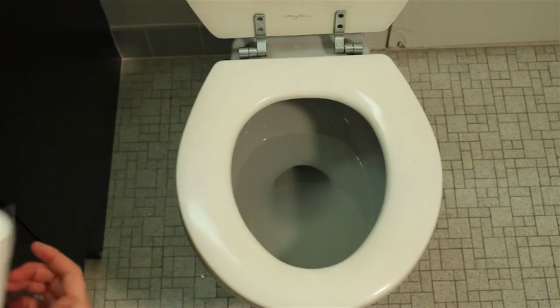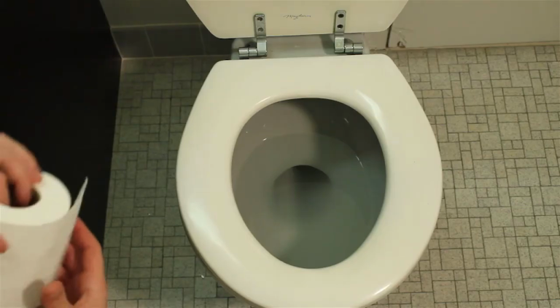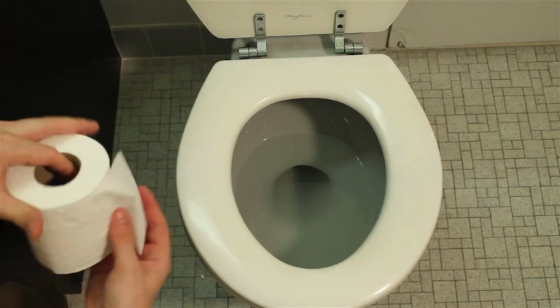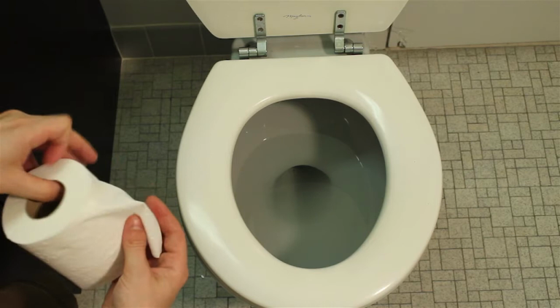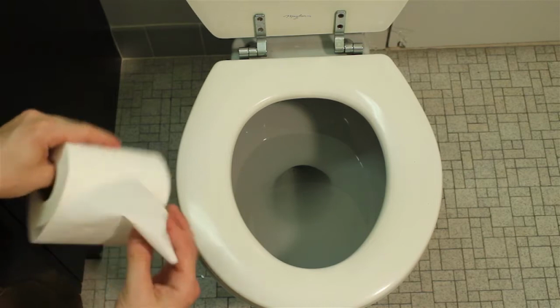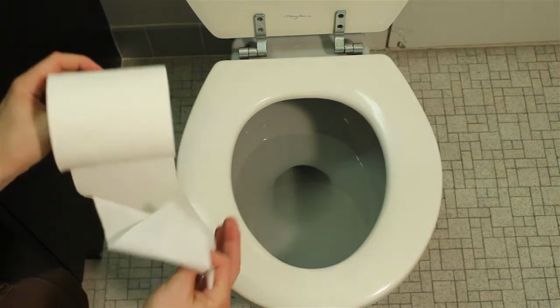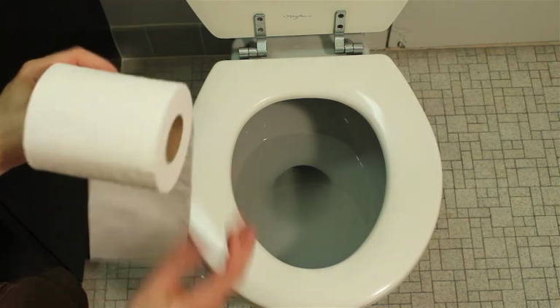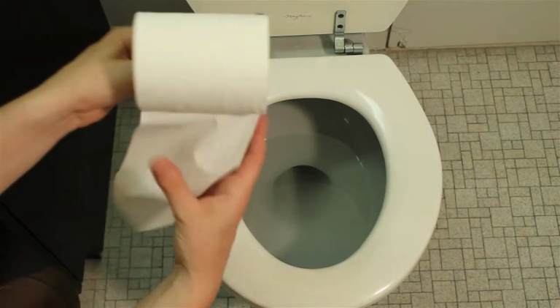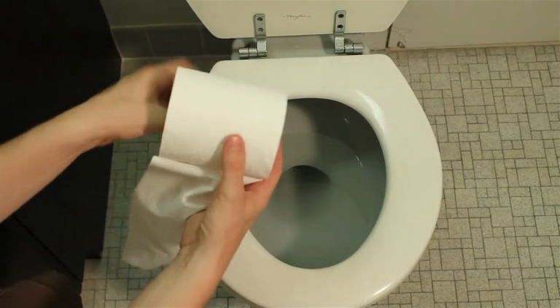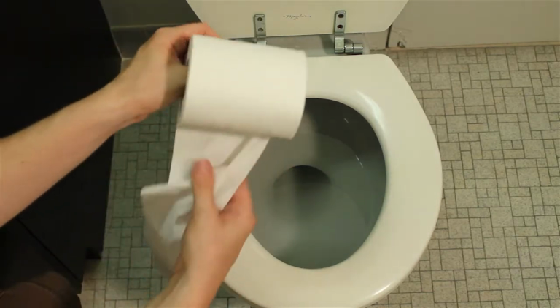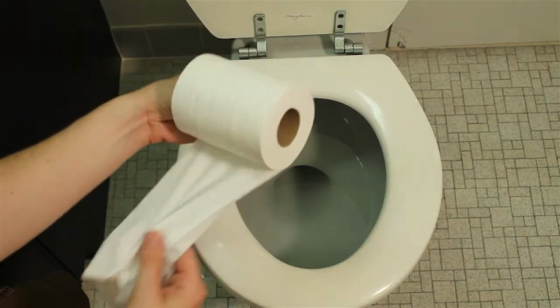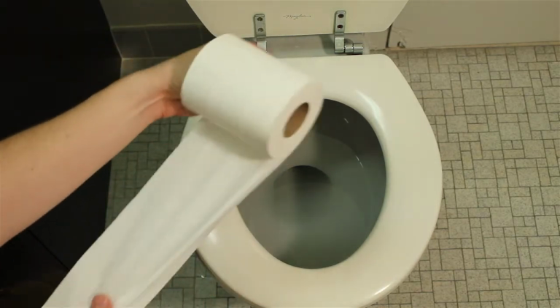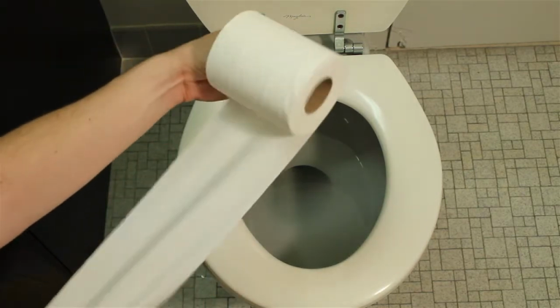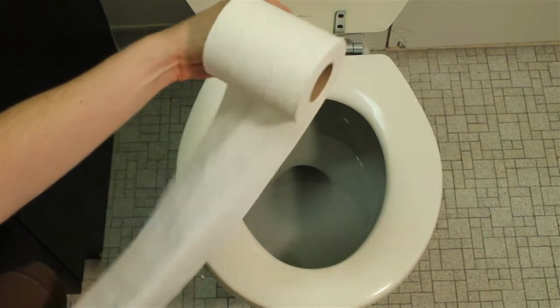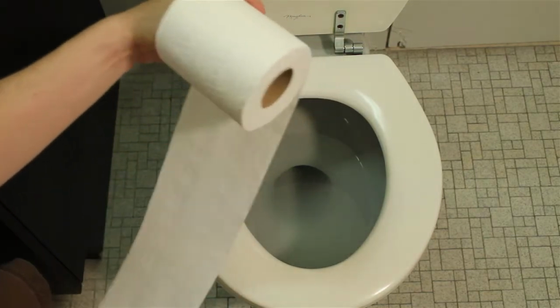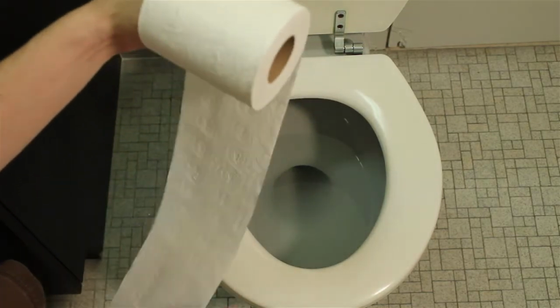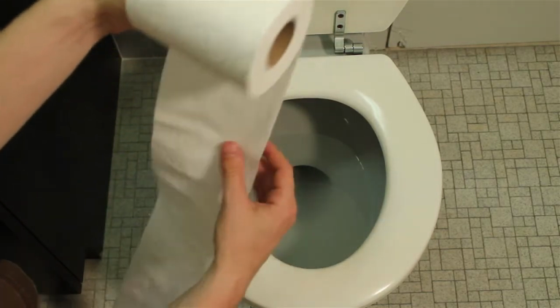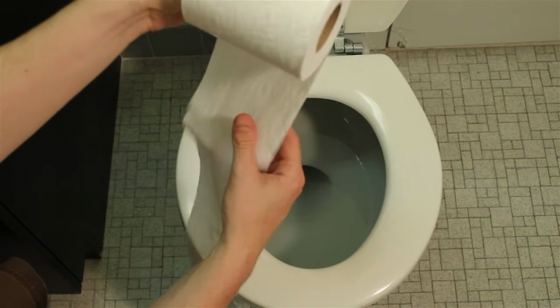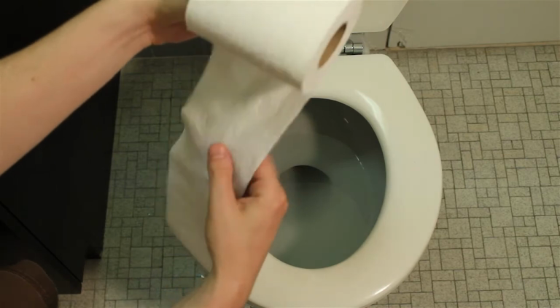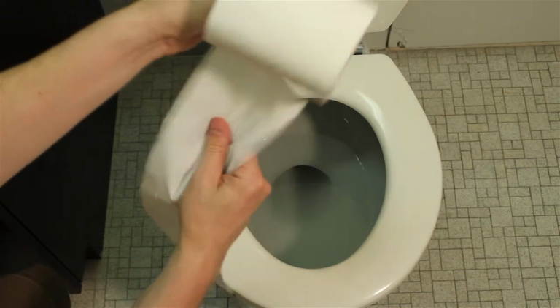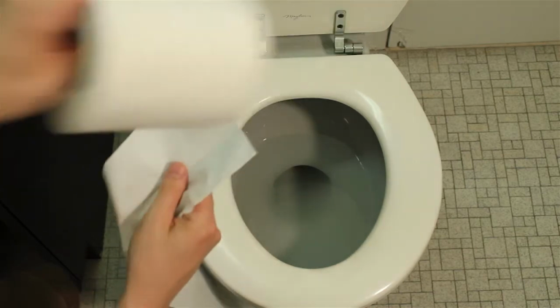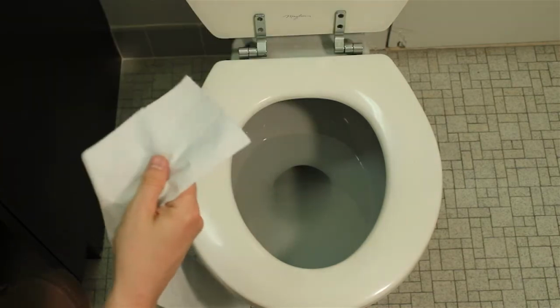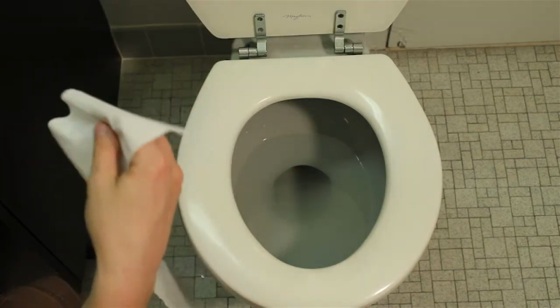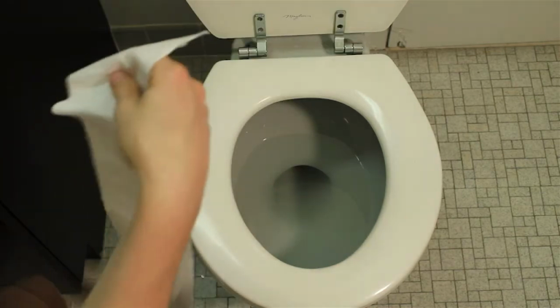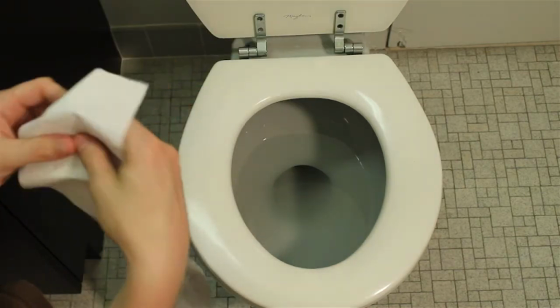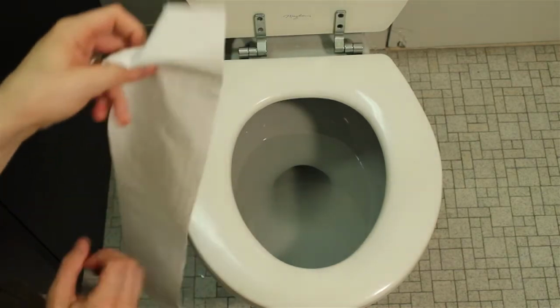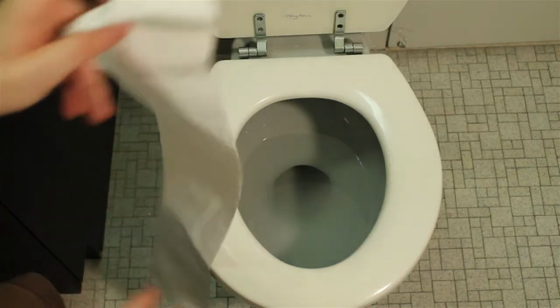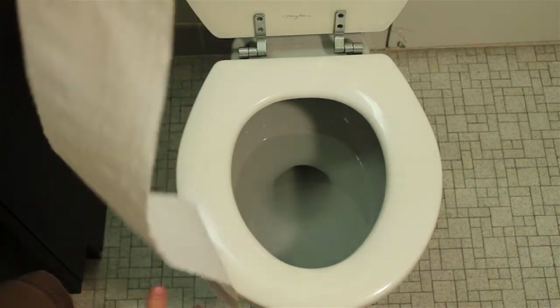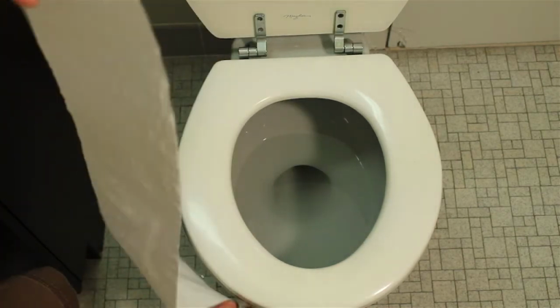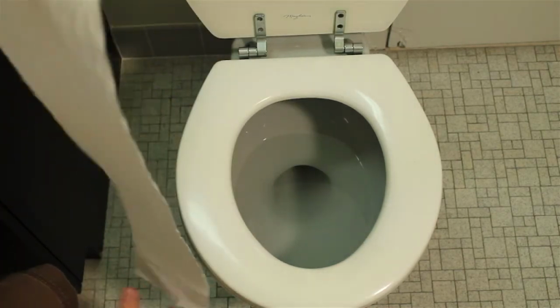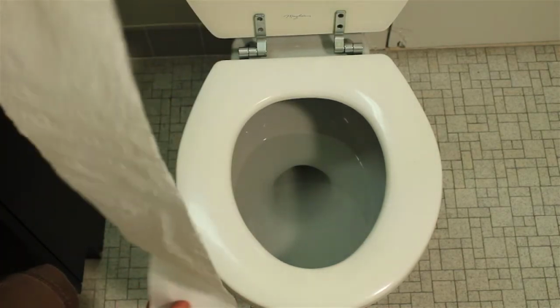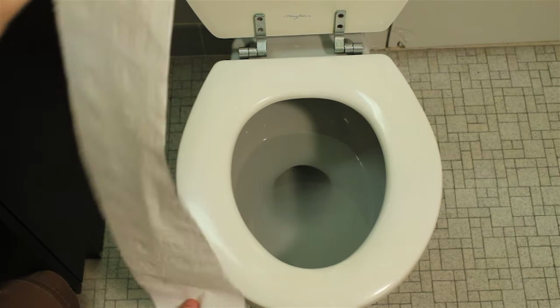First, you want to measure out about 9 to 10 squares of paper. This is enough to wrap around about three quarters of the seat — not too little, not too much. You don't want it to get out of control and you want it to be easy to manage.